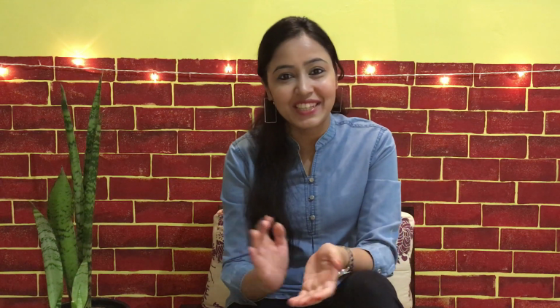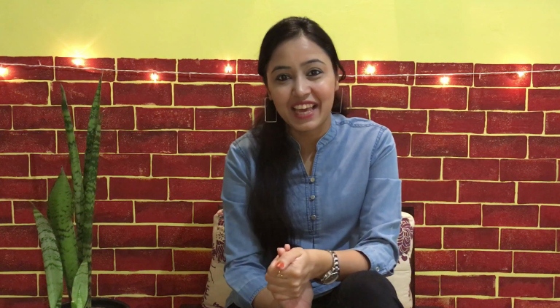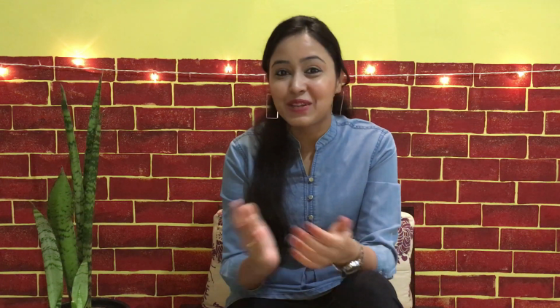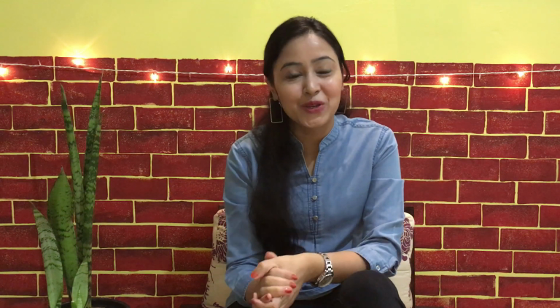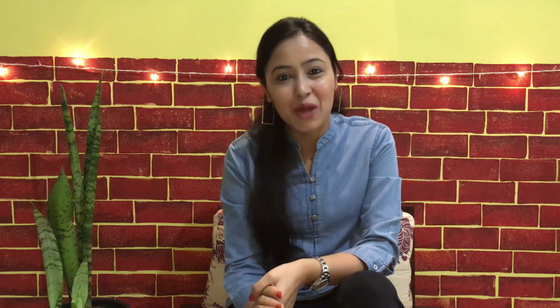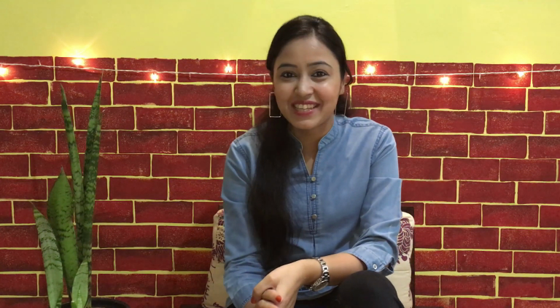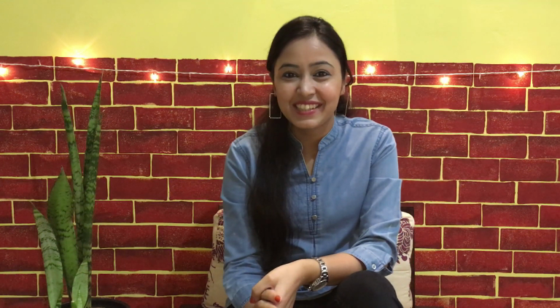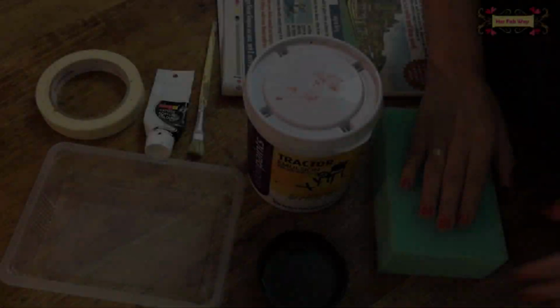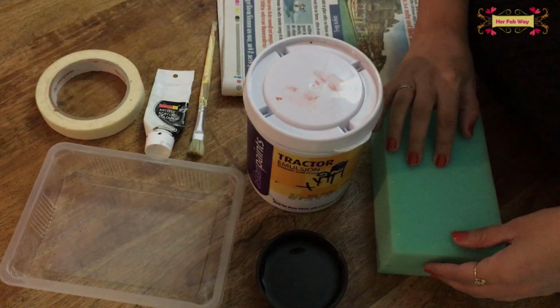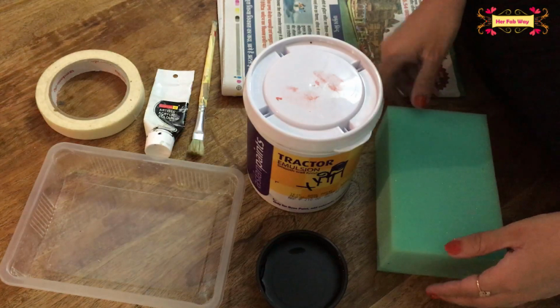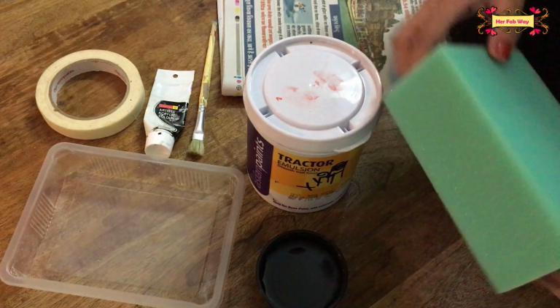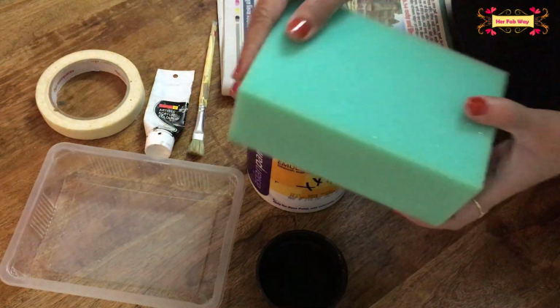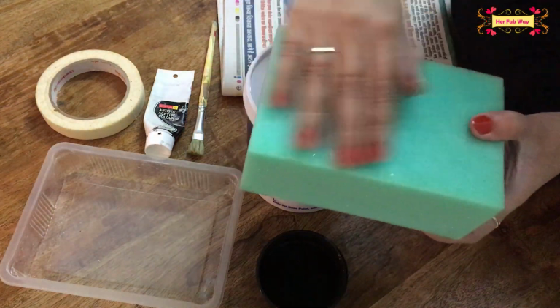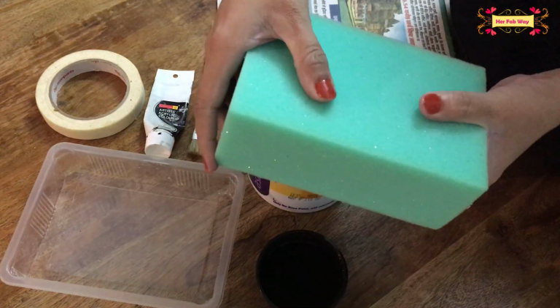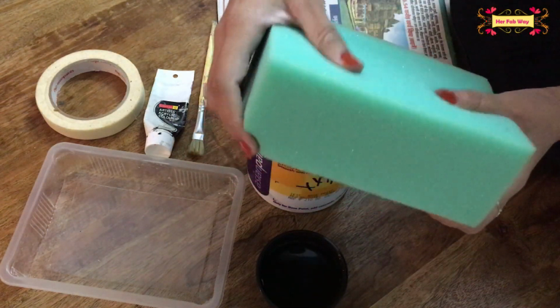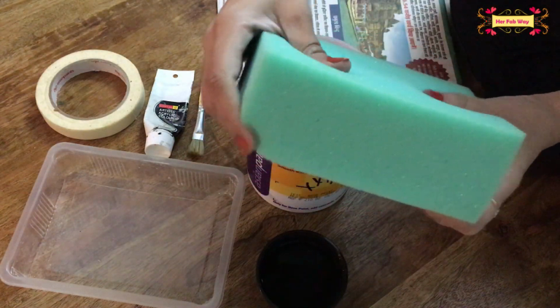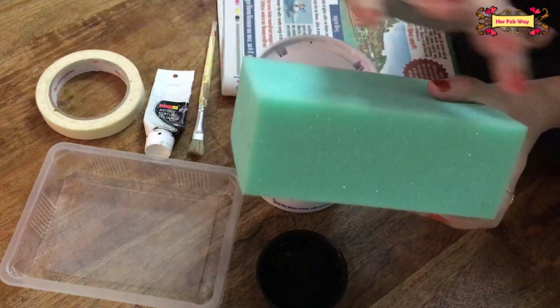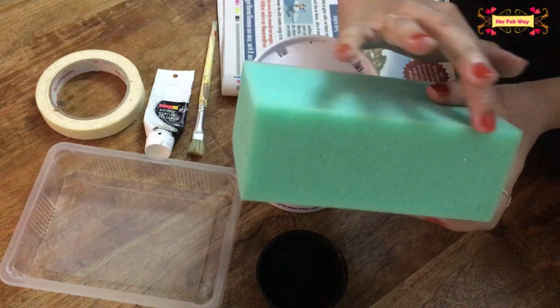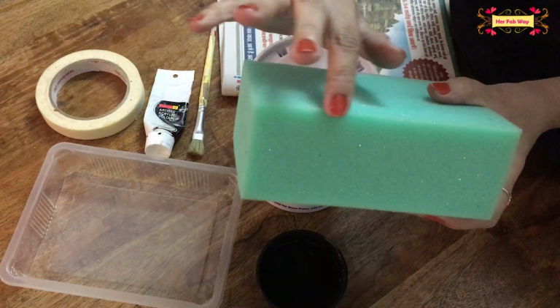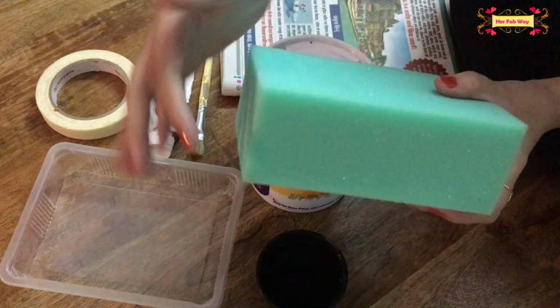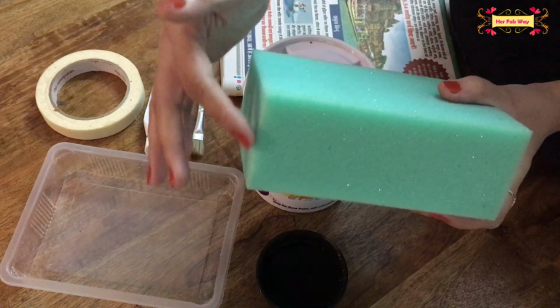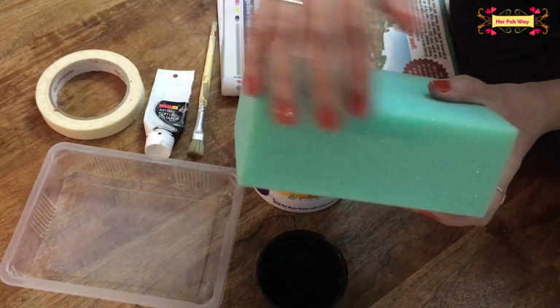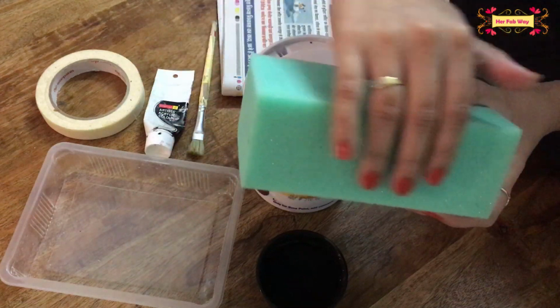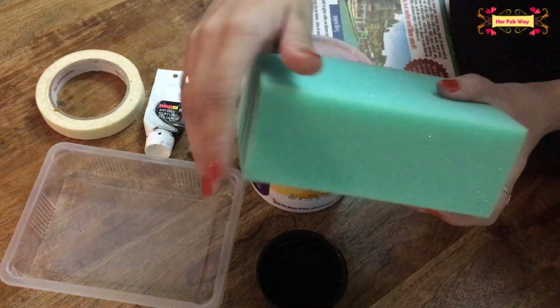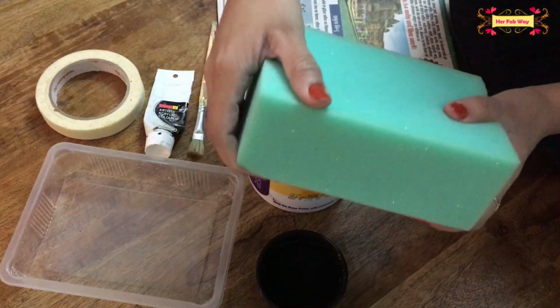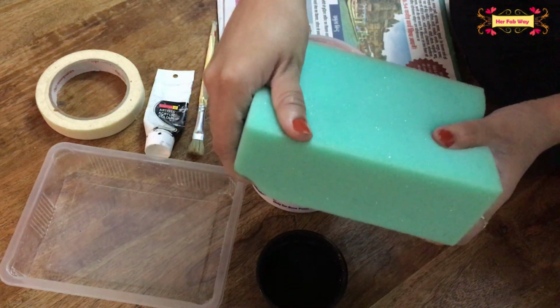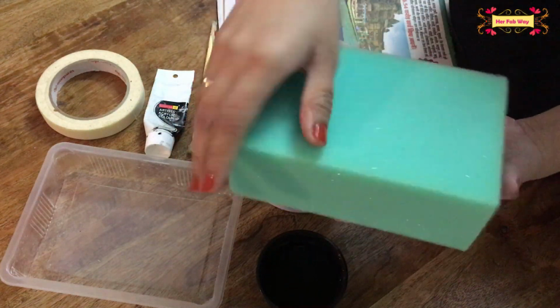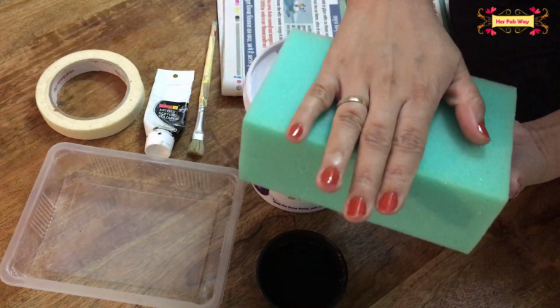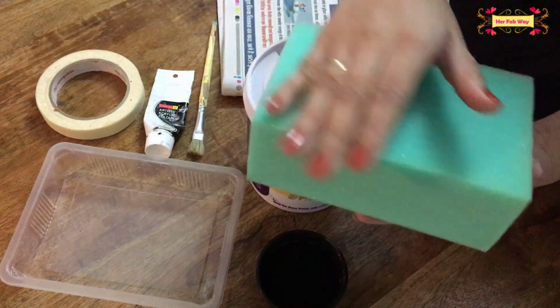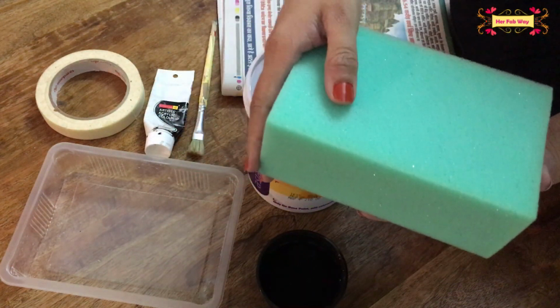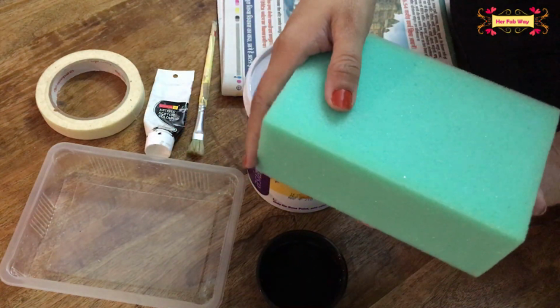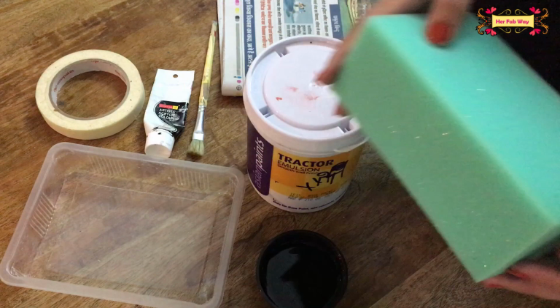So let me show you the entire process. First of all, we need a sponge from the shop. You should look at the edges of the sponge. This costs about 10 to 20 rupees.